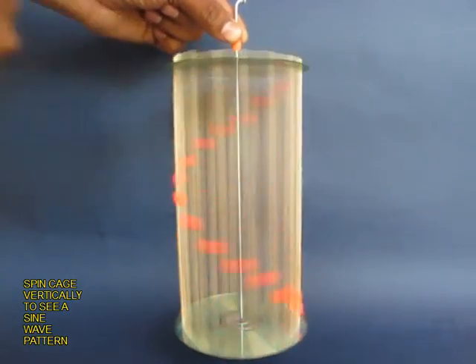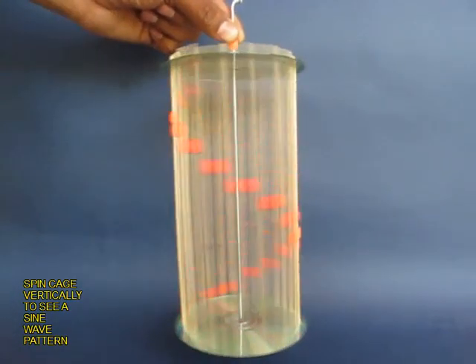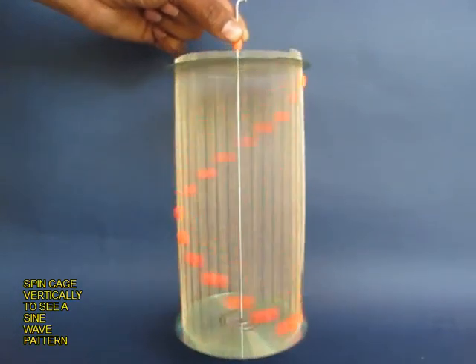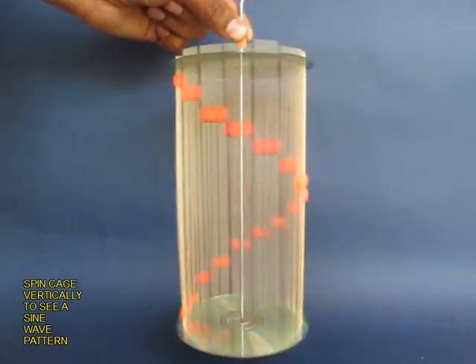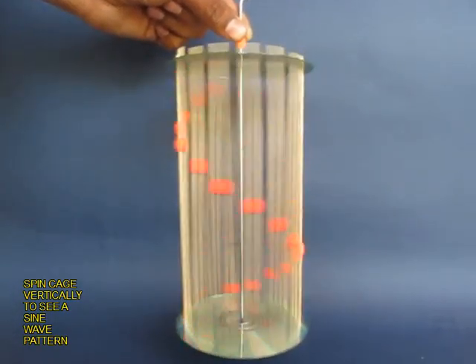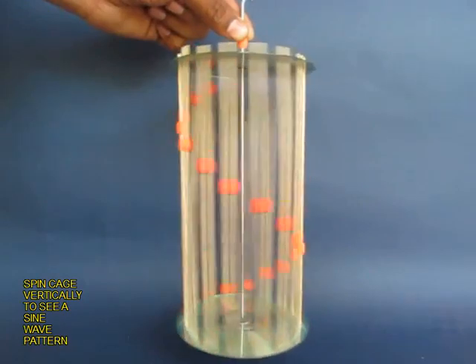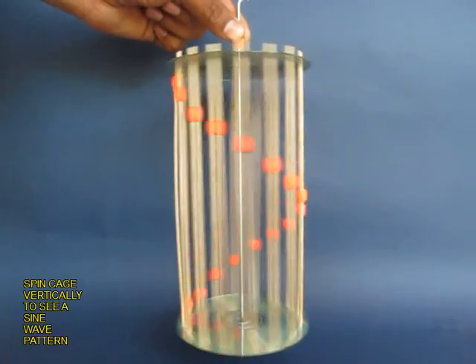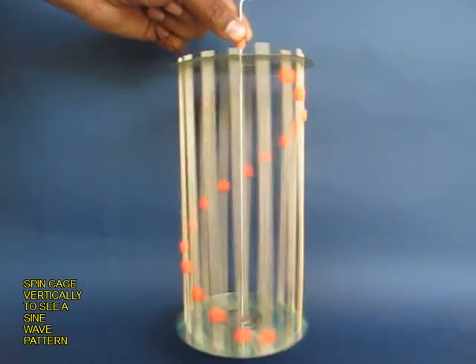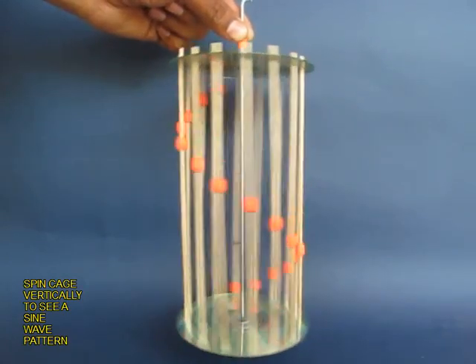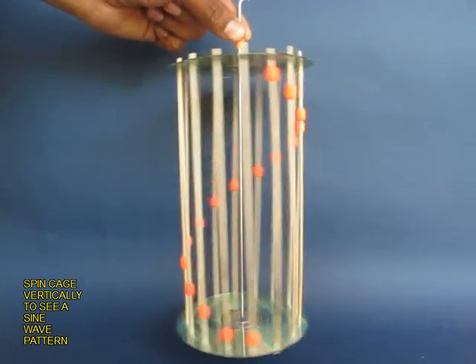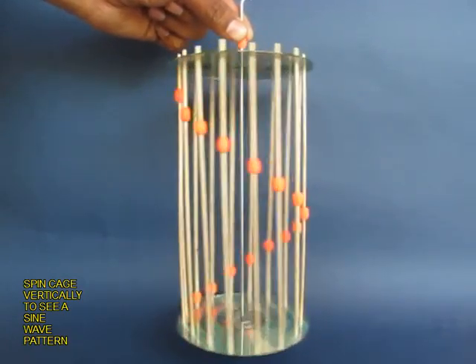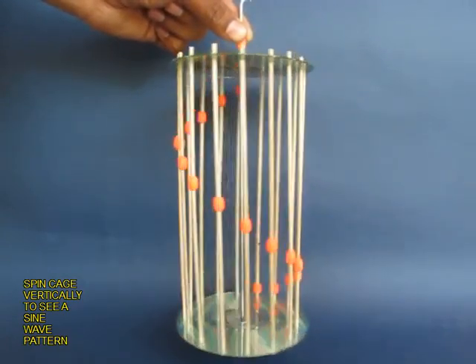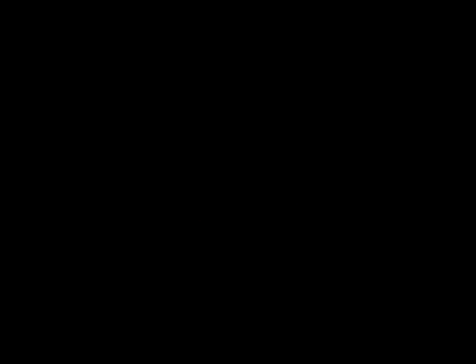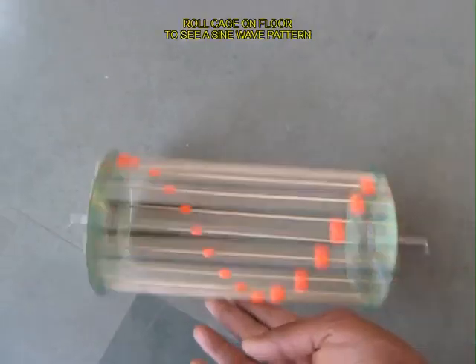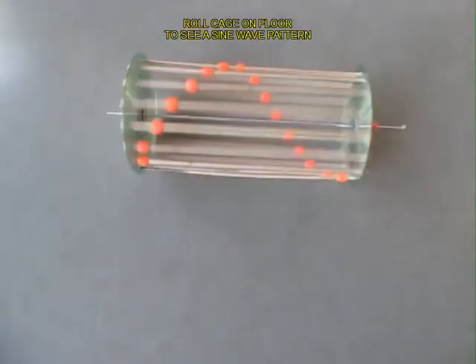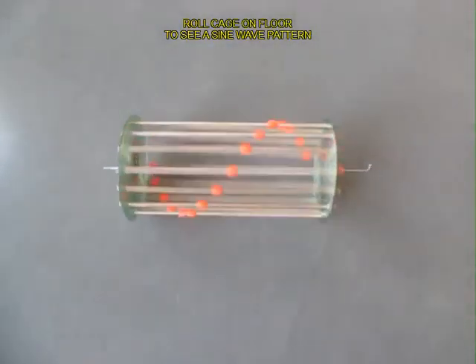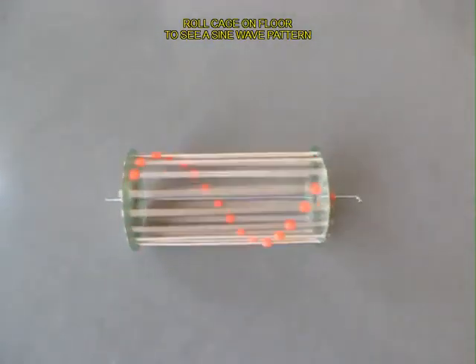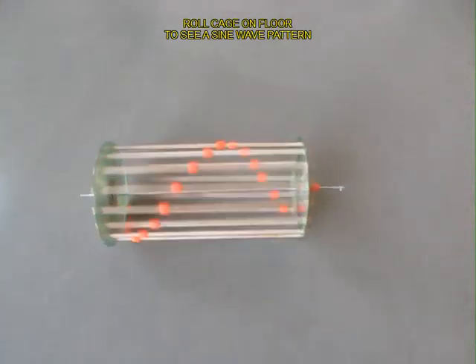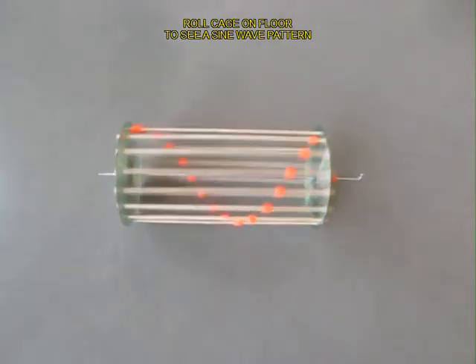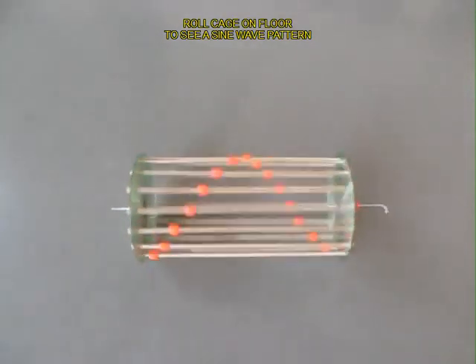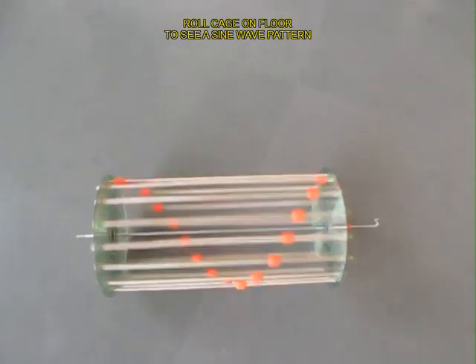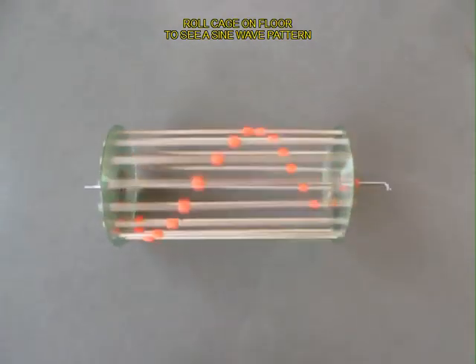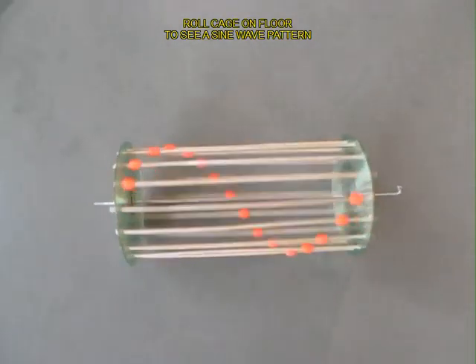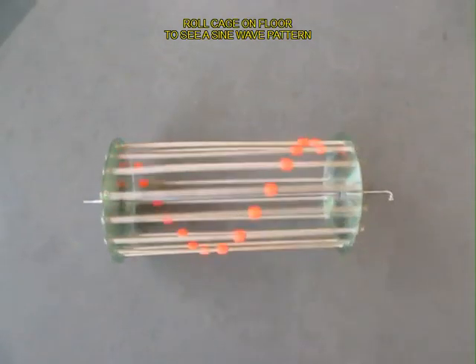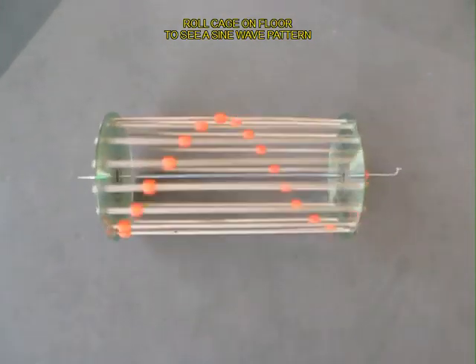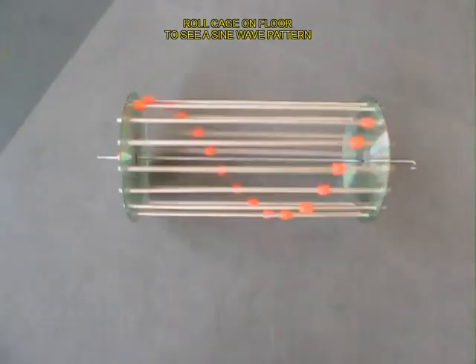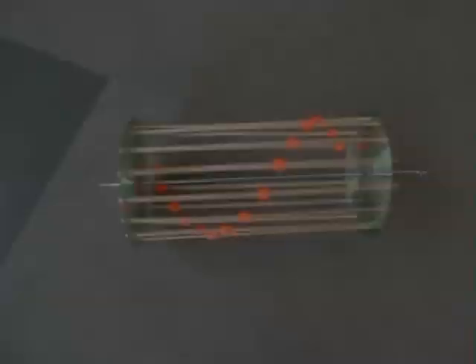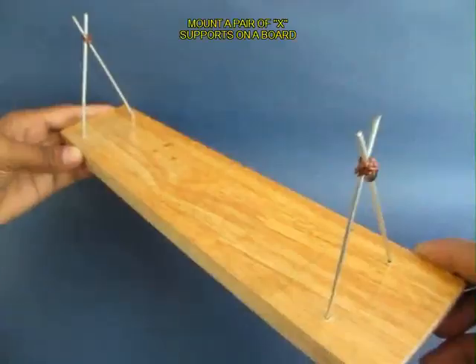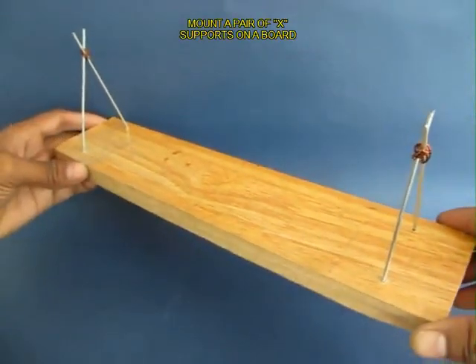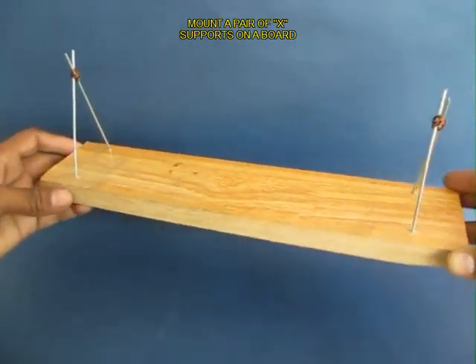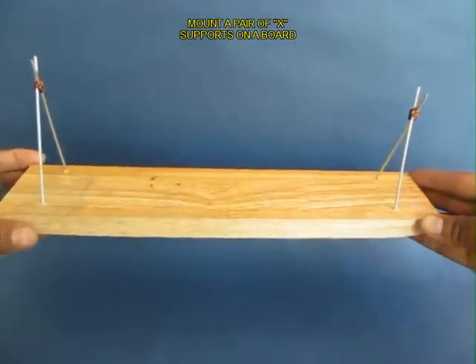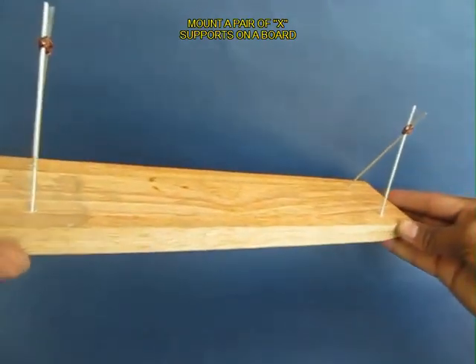See this once again — you can see a moving sine wave. You can also roll the cage on a smooth floor and you would see a moving sinusoidal curve. It is a very beautiful model.